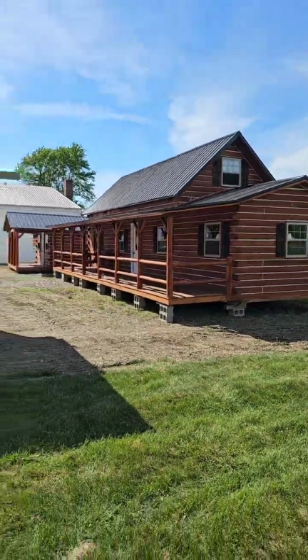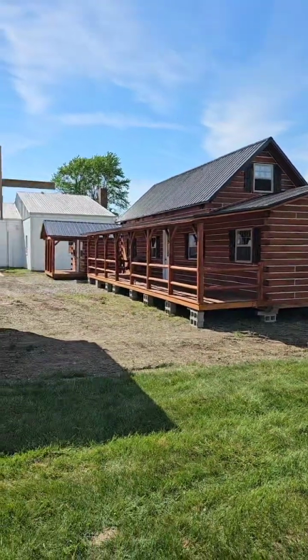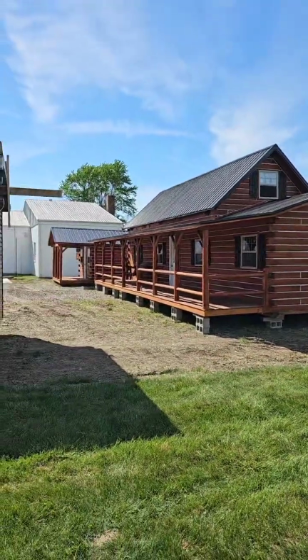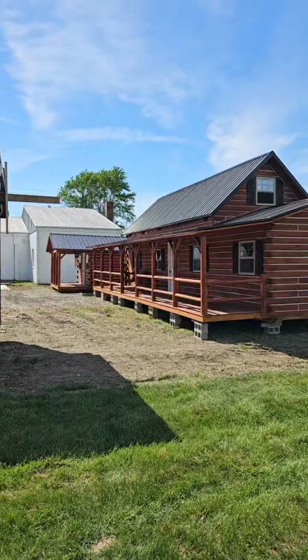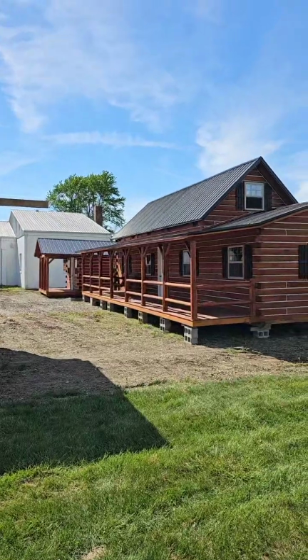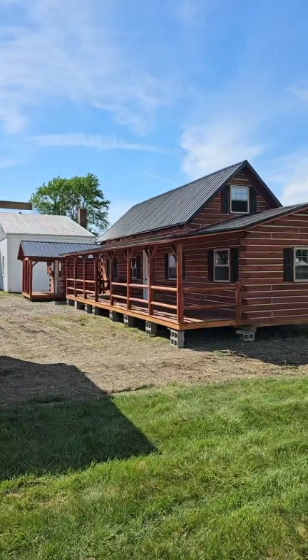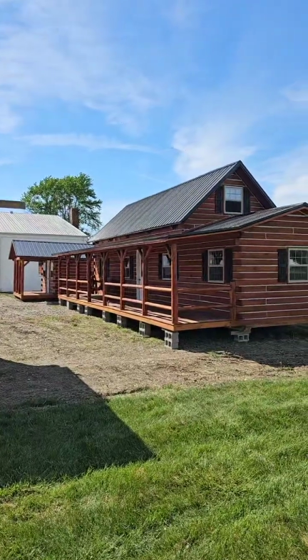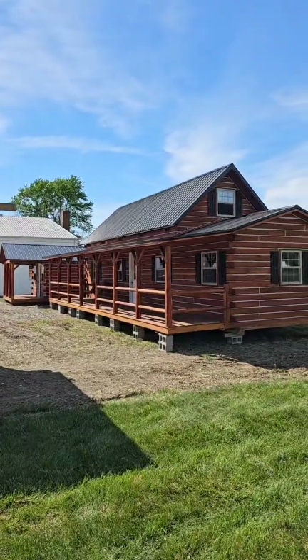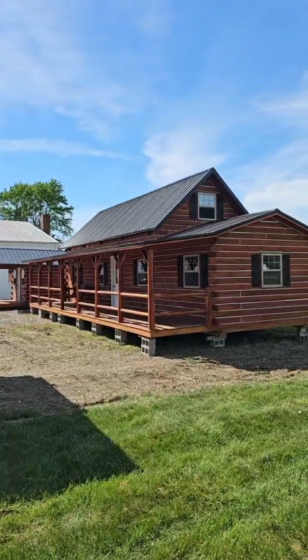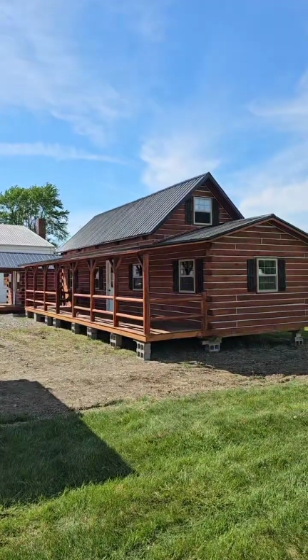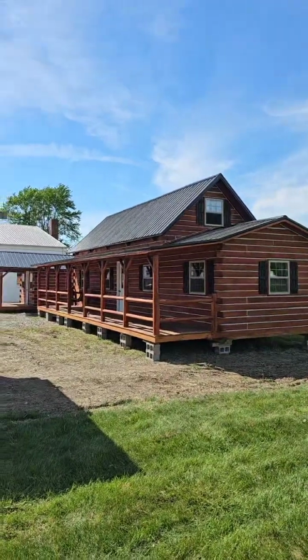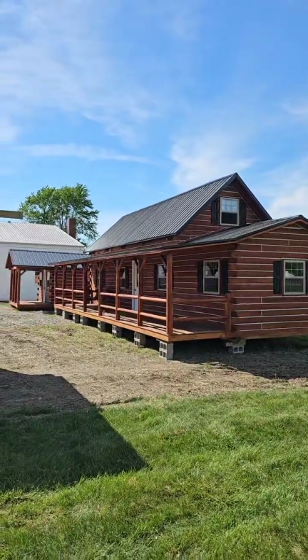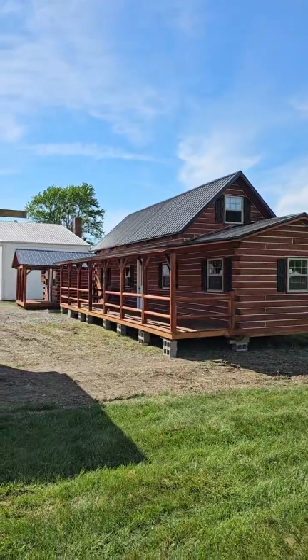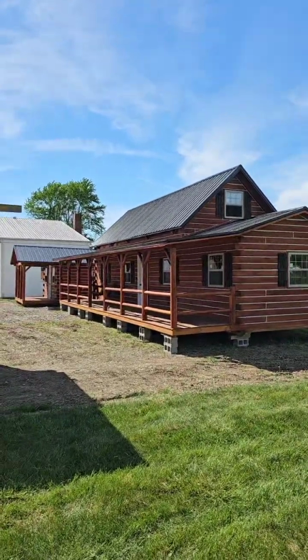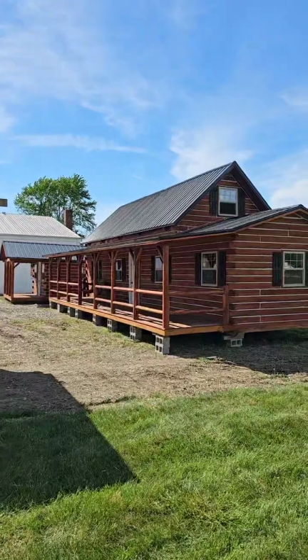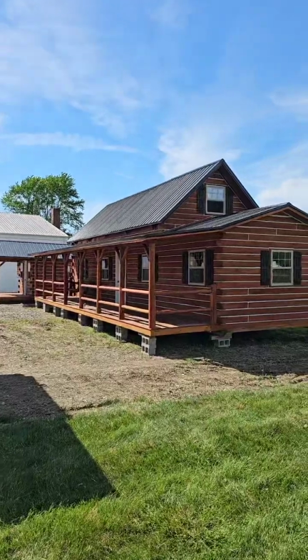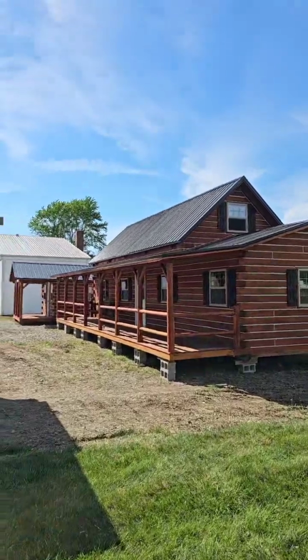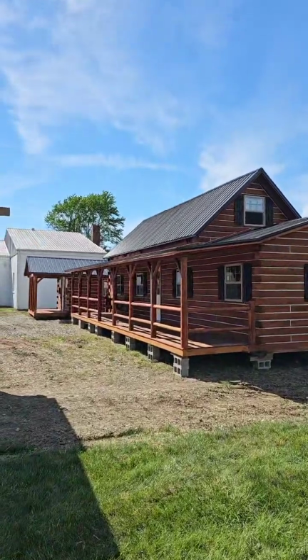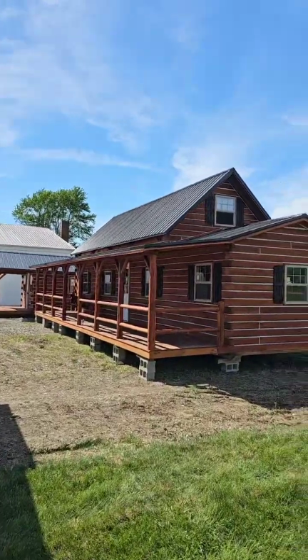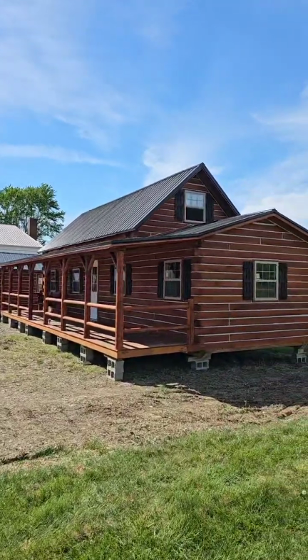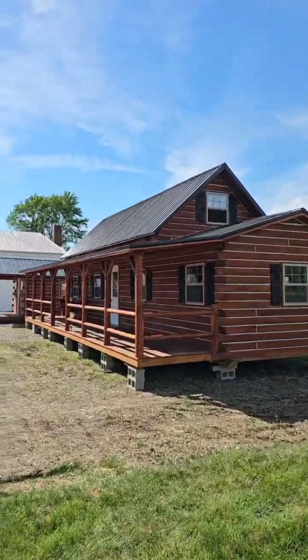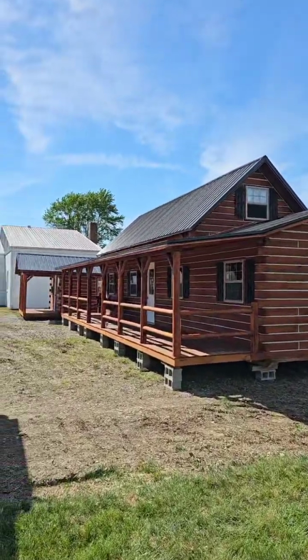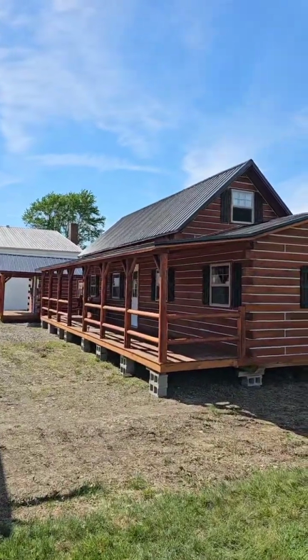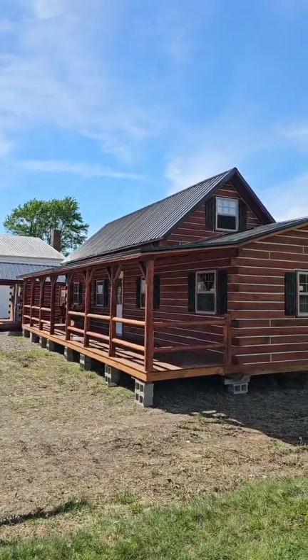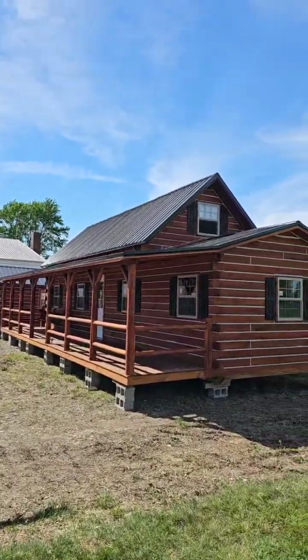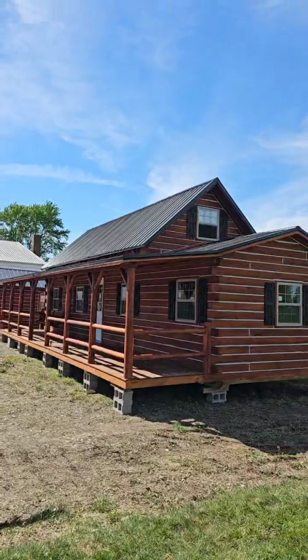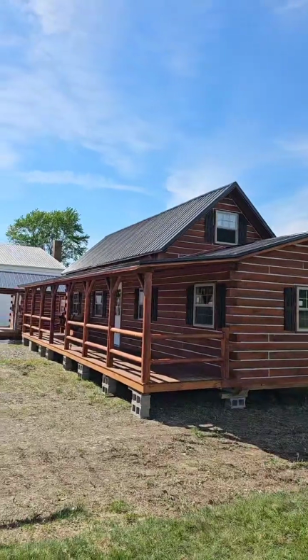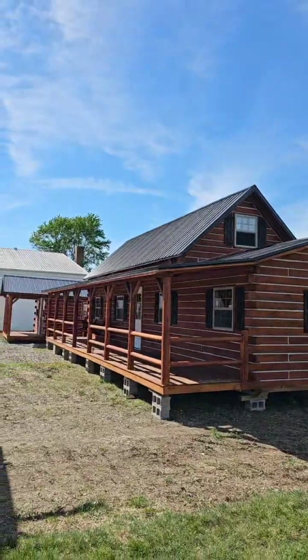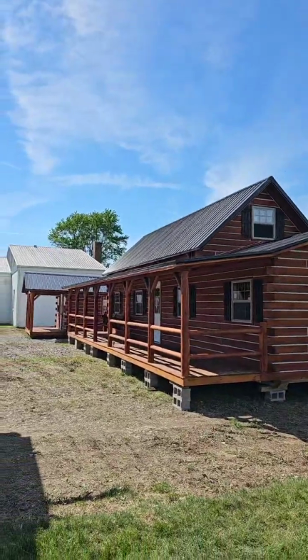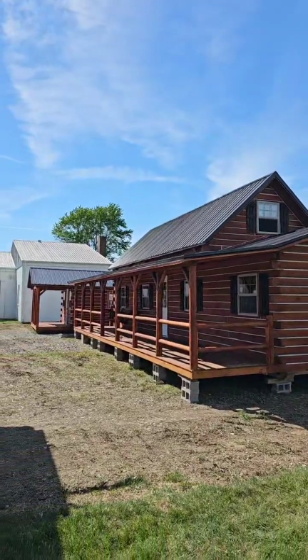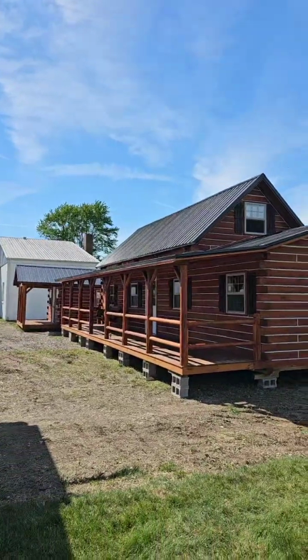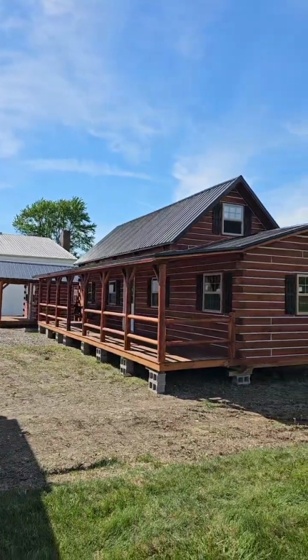We got 1,000 of y'all watching me today — I just want to say thank you for being here. 1,000 people is a small country. I appreciate you tuning in to the old Cabin Cowboy. Y'all could be anywhere else and you're hanging out with me today. Much love and much blessings to you and your families.